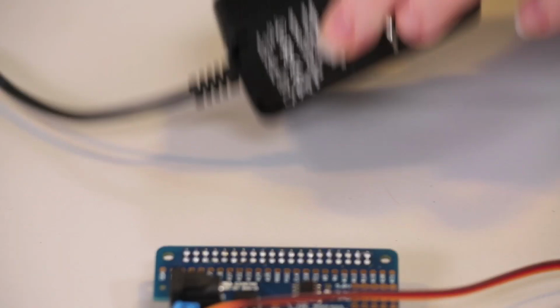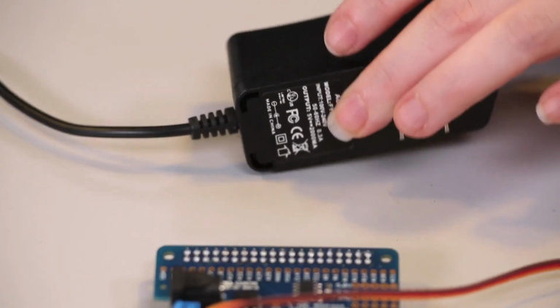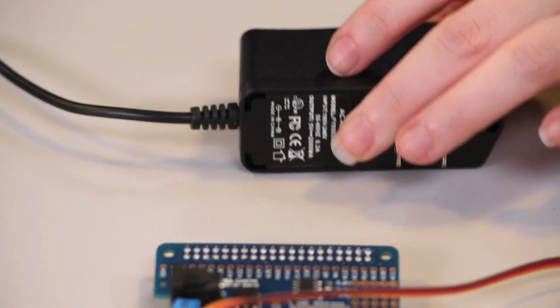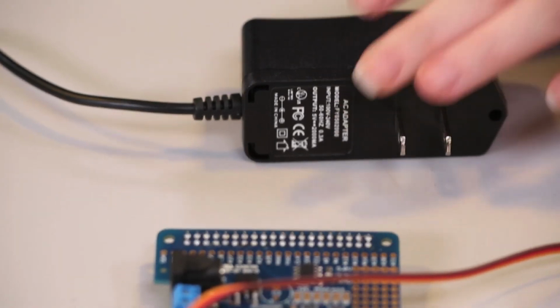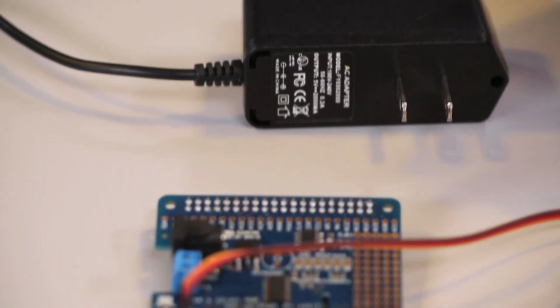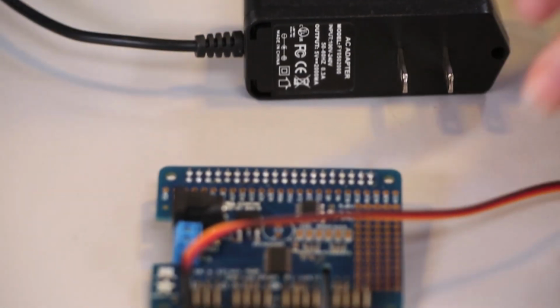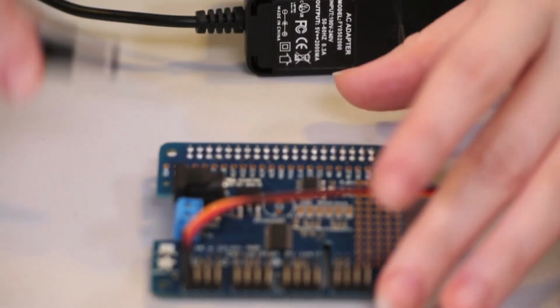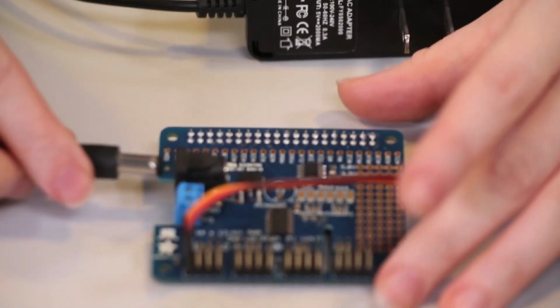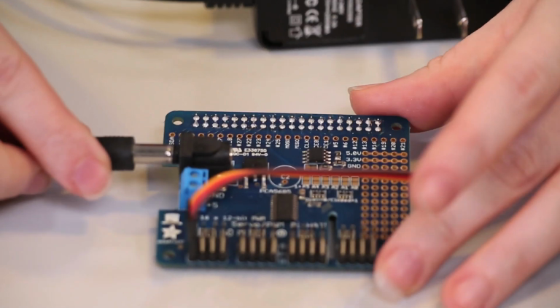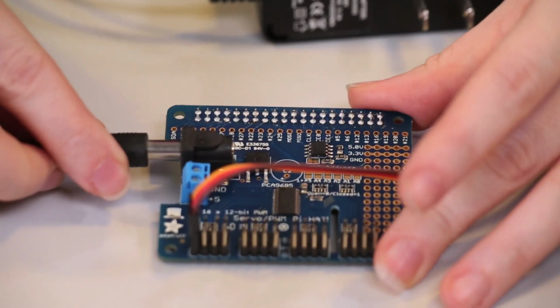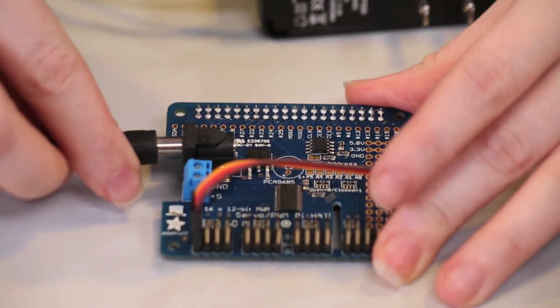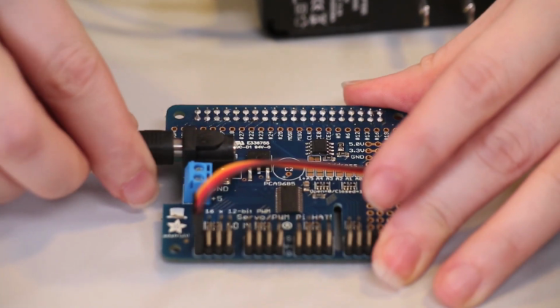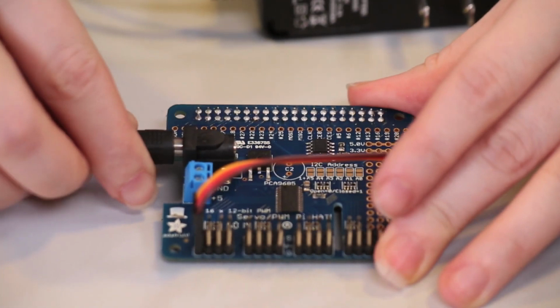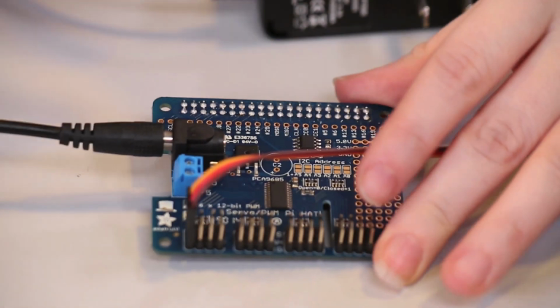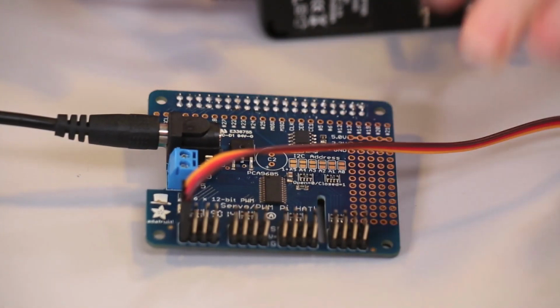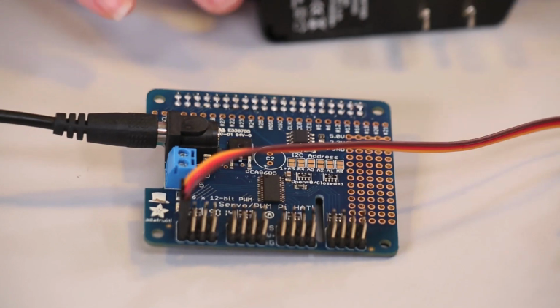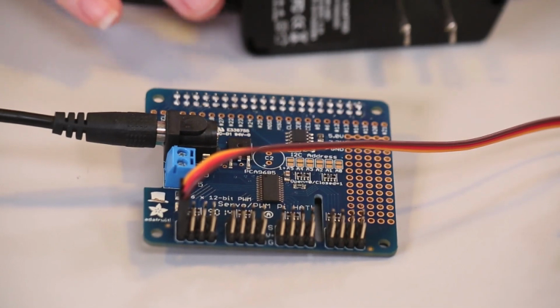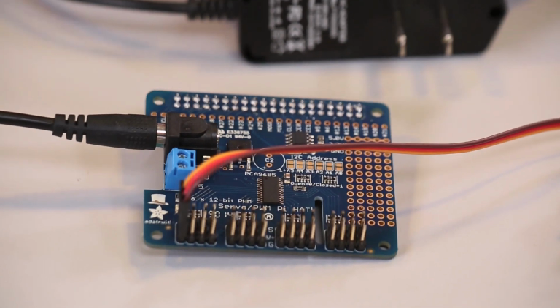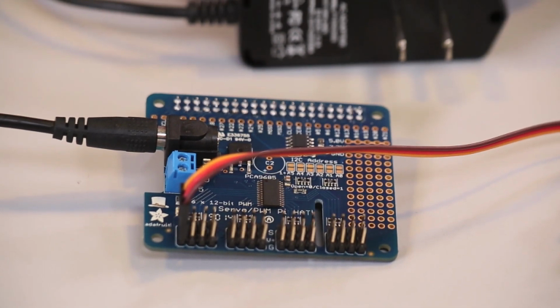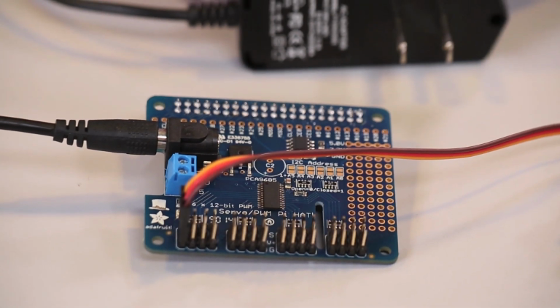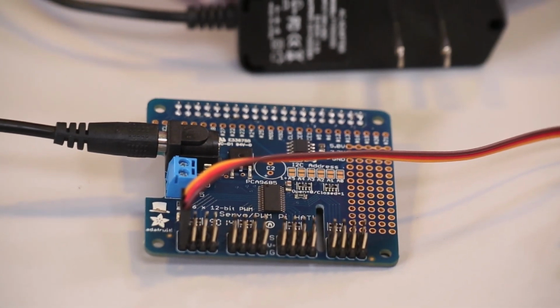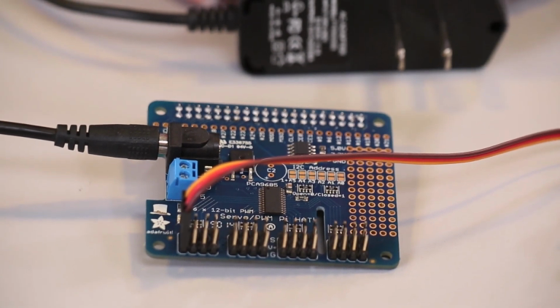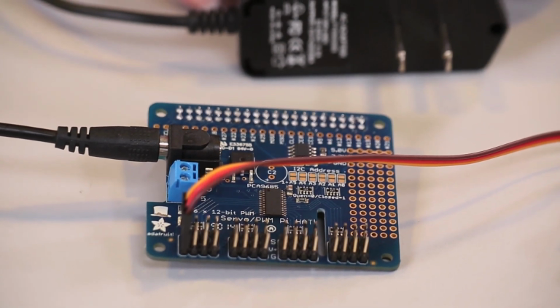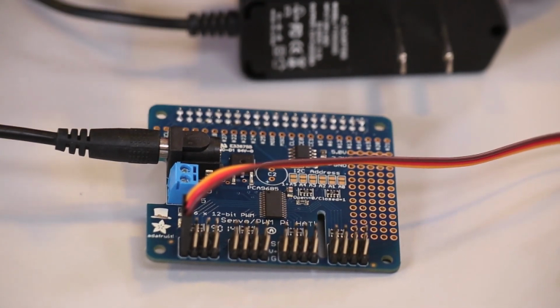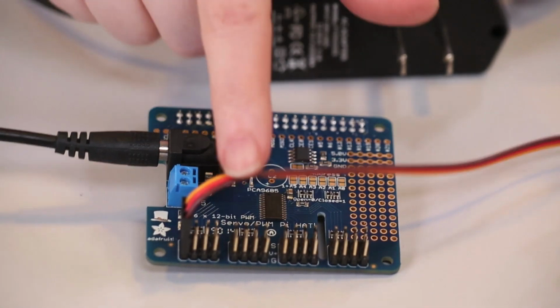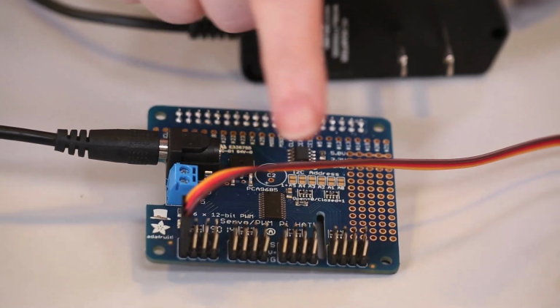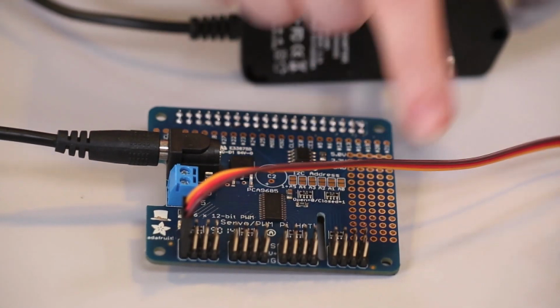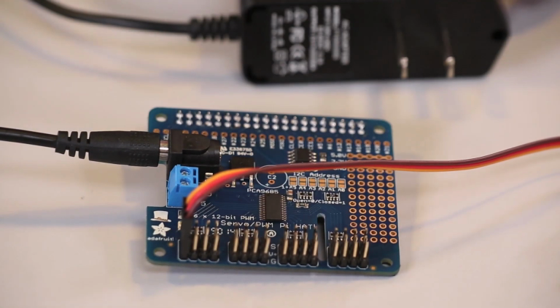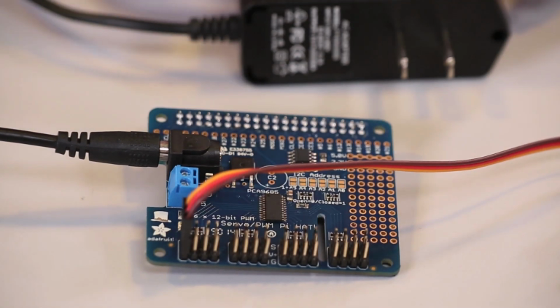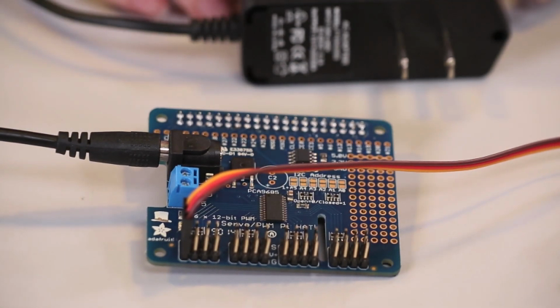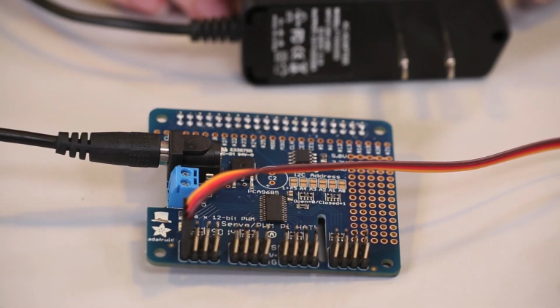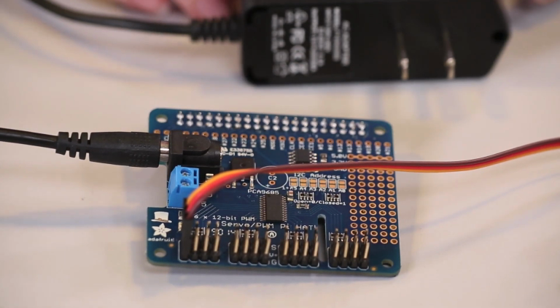Since servos draw huge spikes of current, we also recommend an external 5-volt power supply, starting from 2 amps up to 10 amps, depending on how many servos you have connected to the hat.